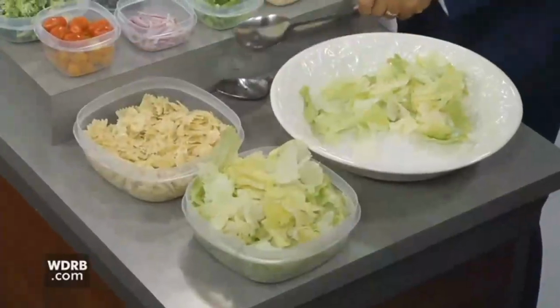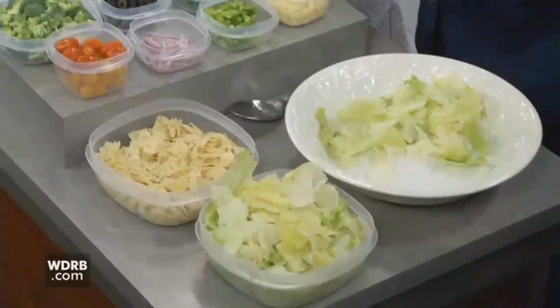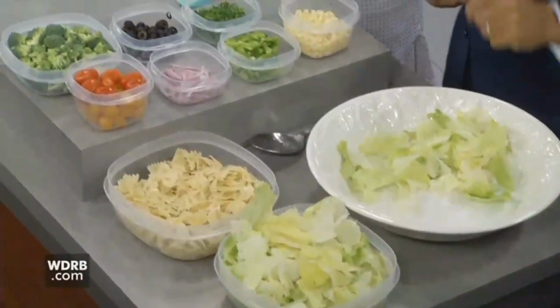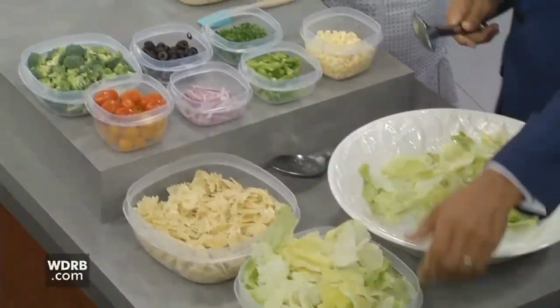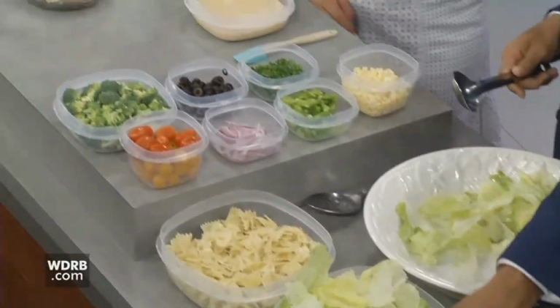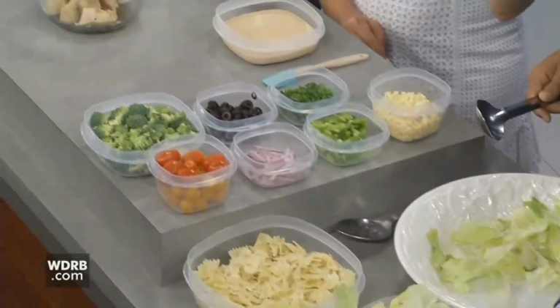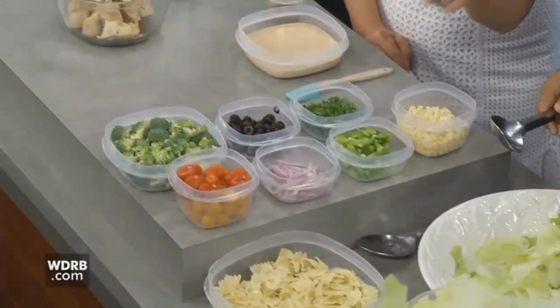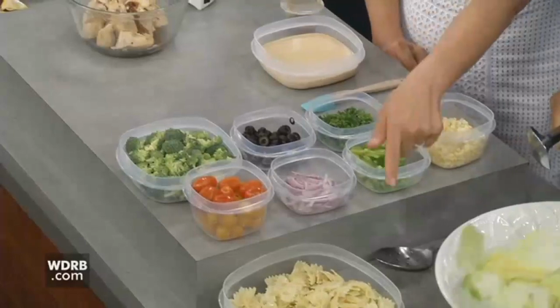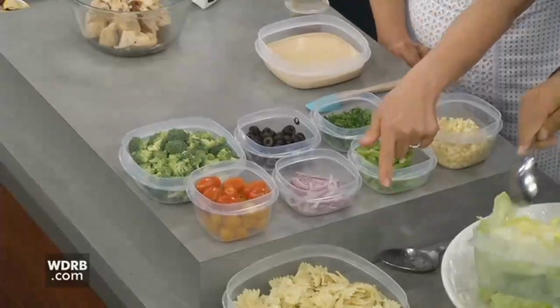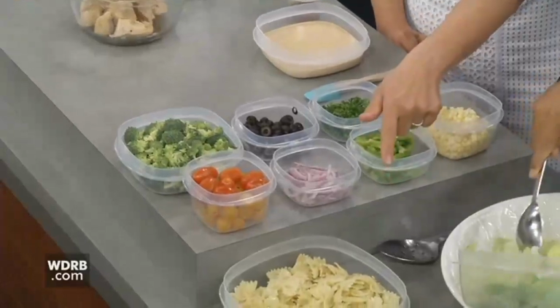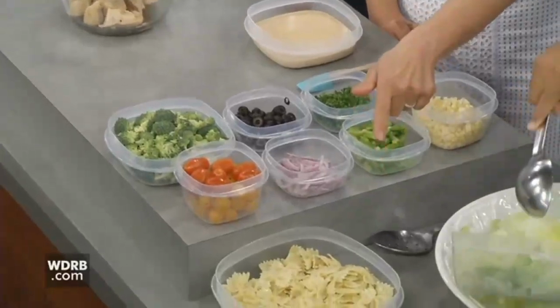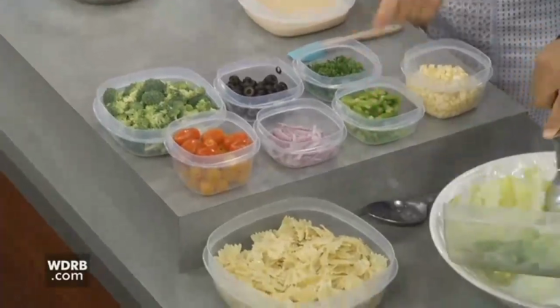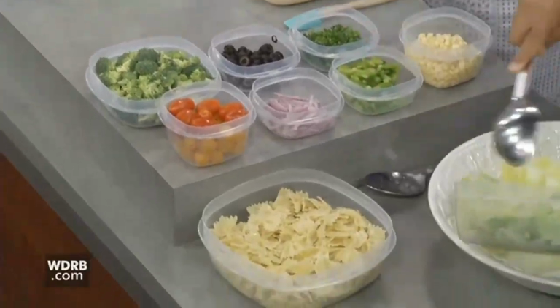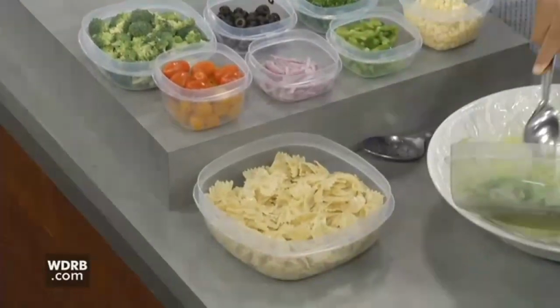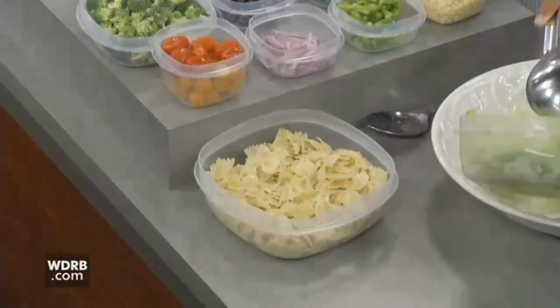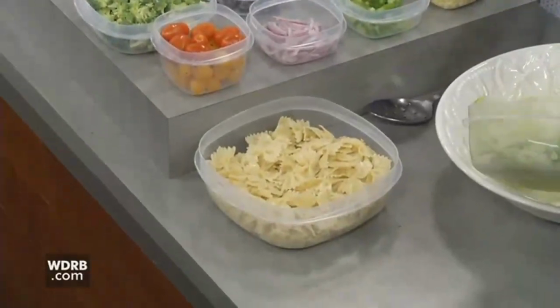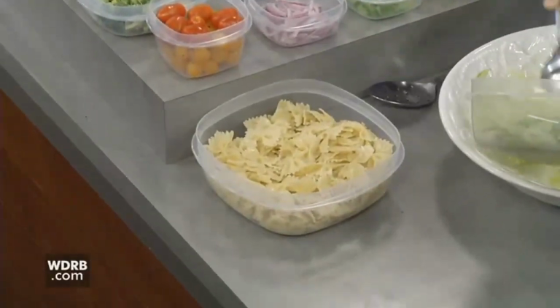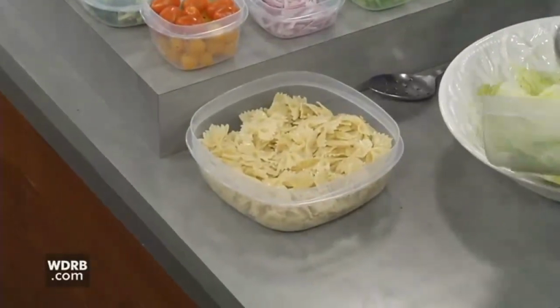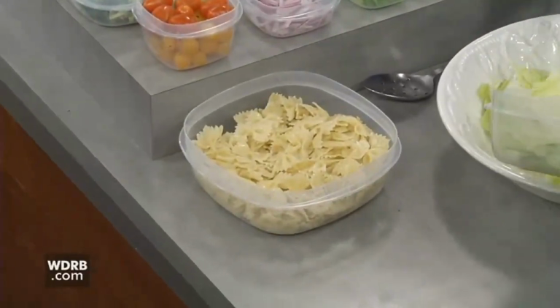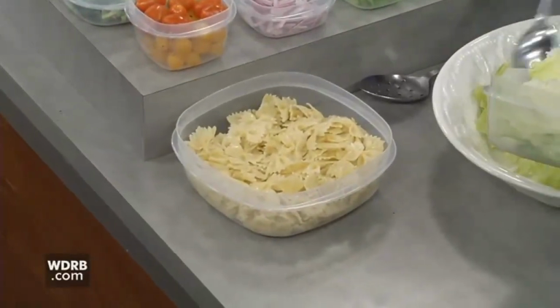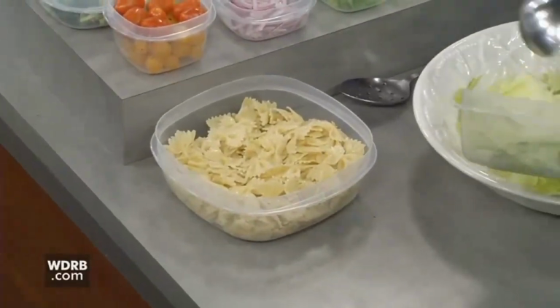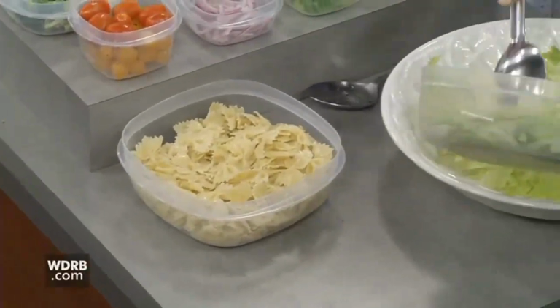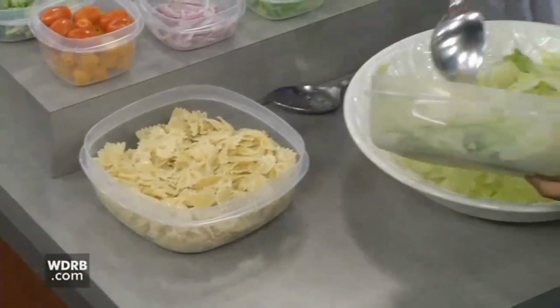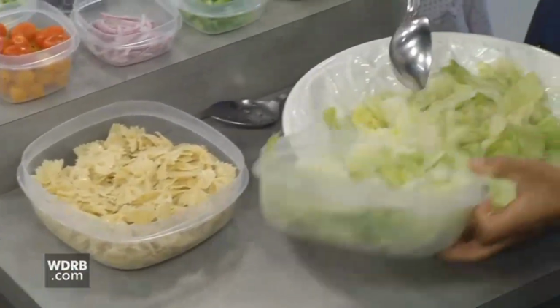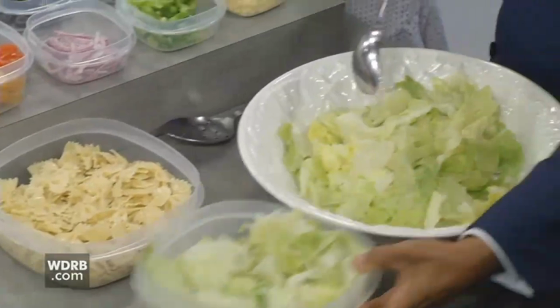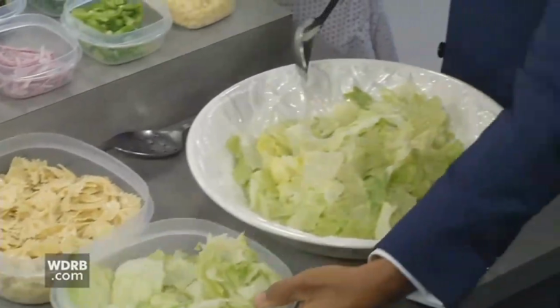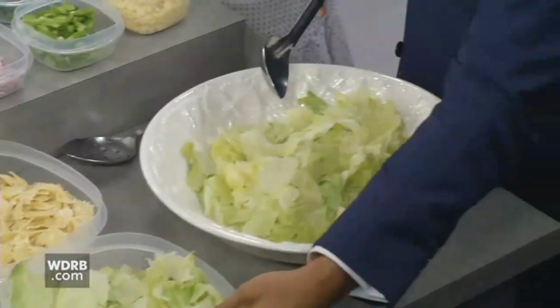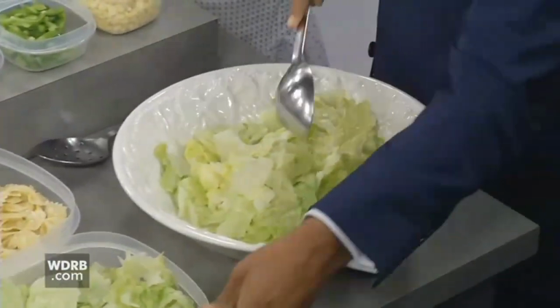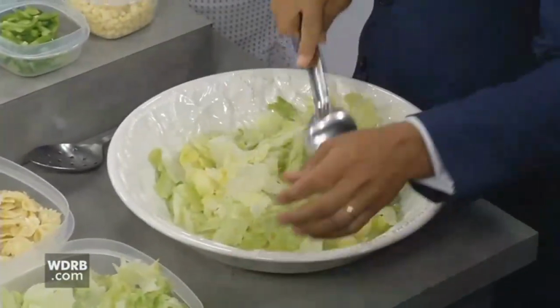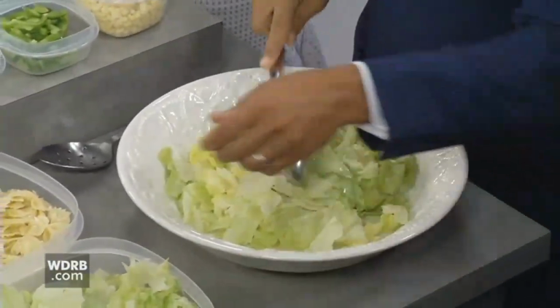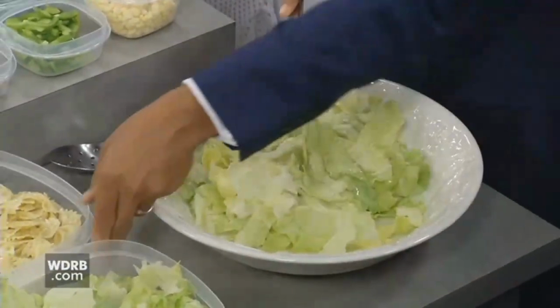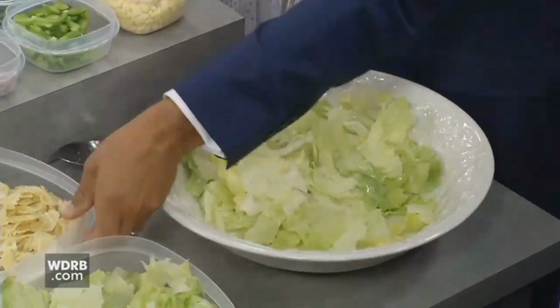Your dad called — he said he did not want a necktie. He wanted bow ties in this salad. He does like a good home-cooked meal, so we need to definitely add those bow tie pastas.